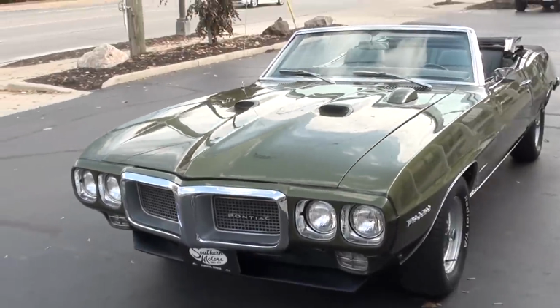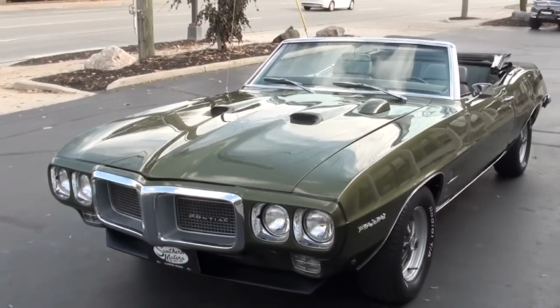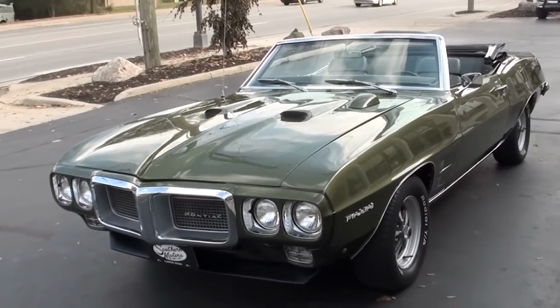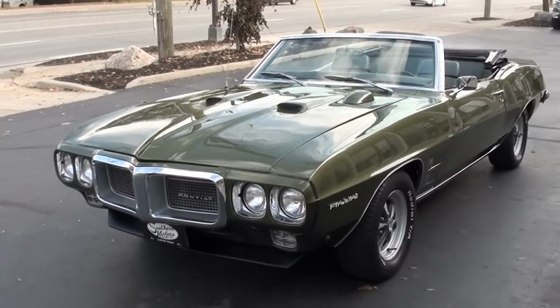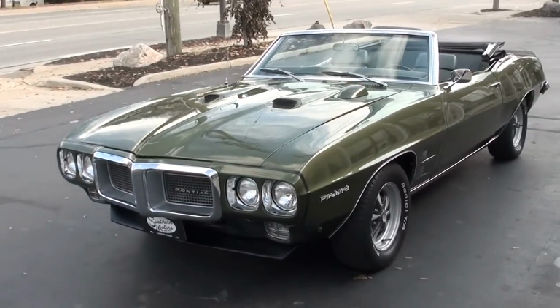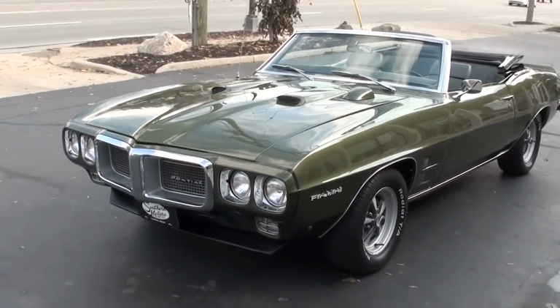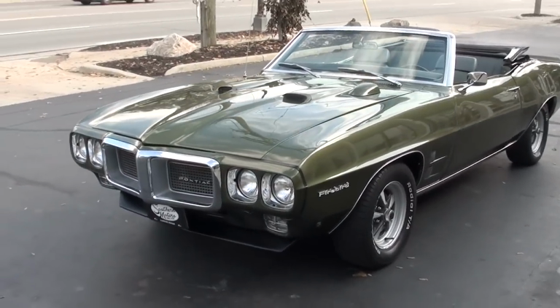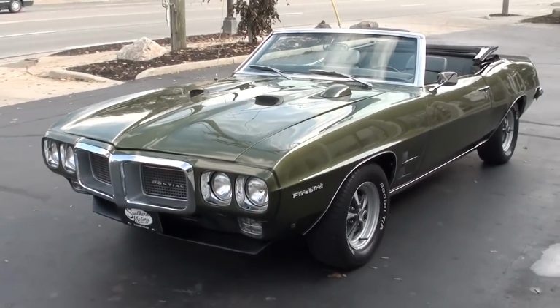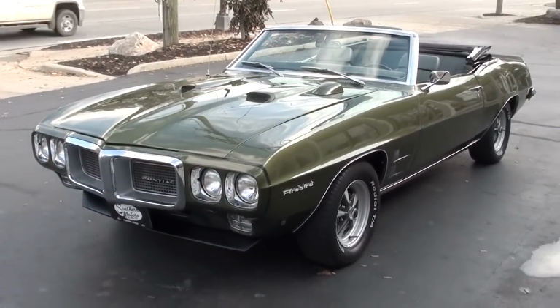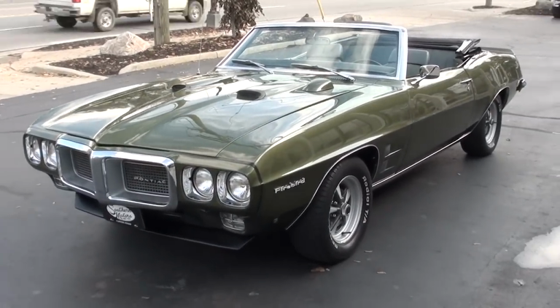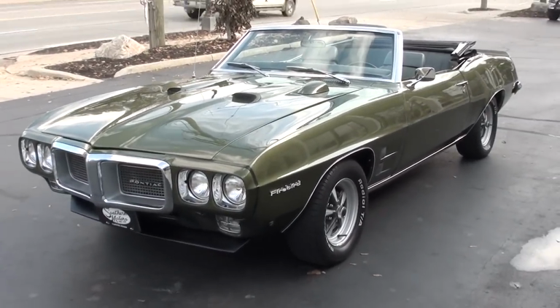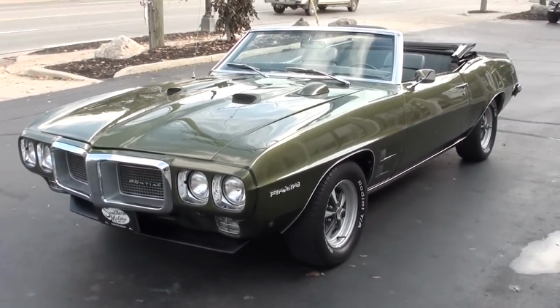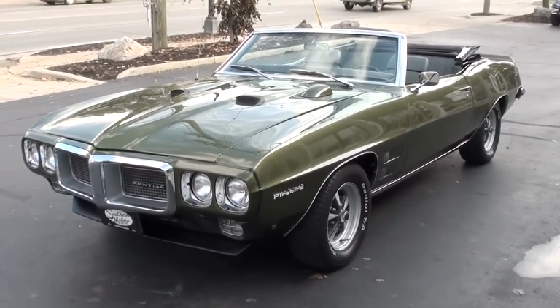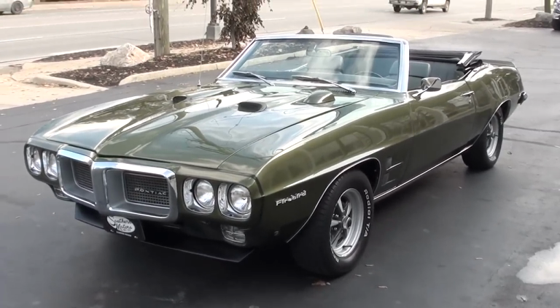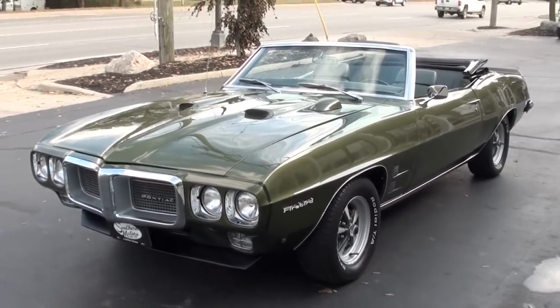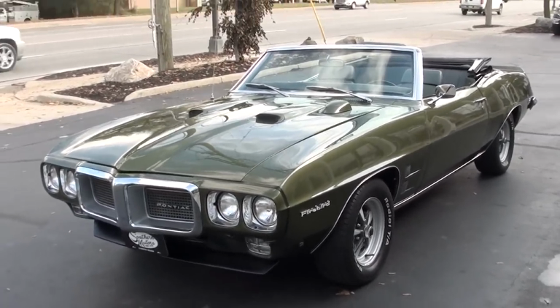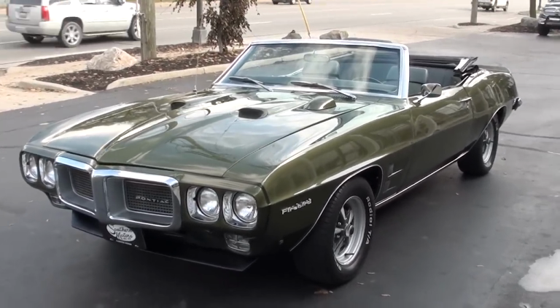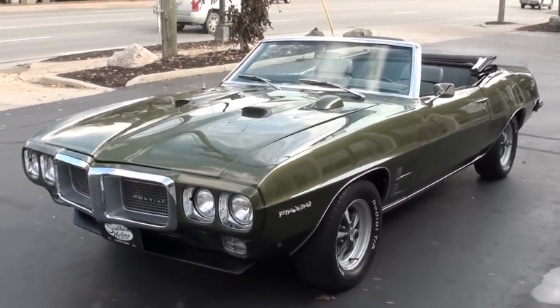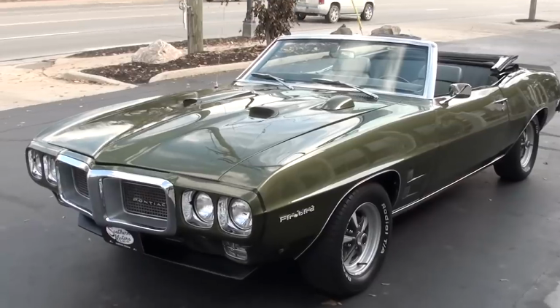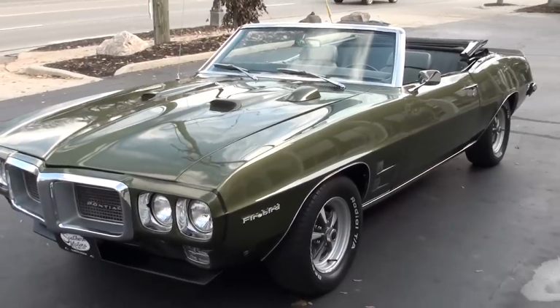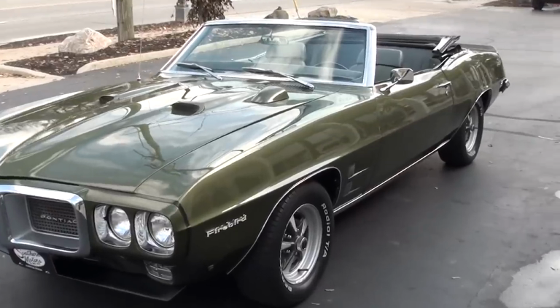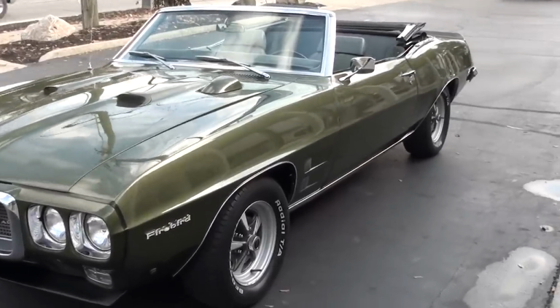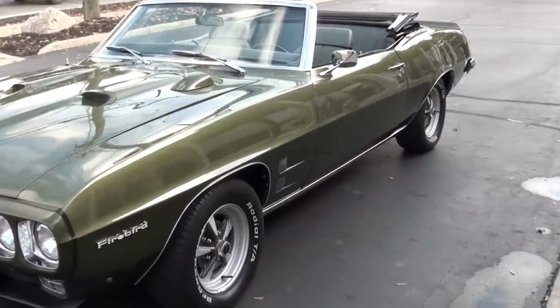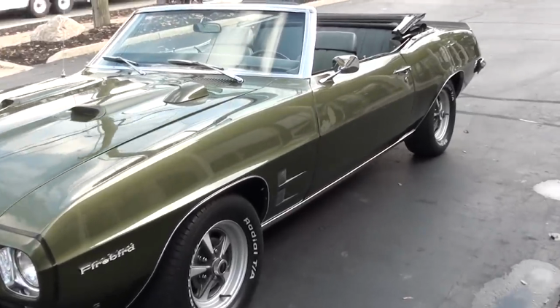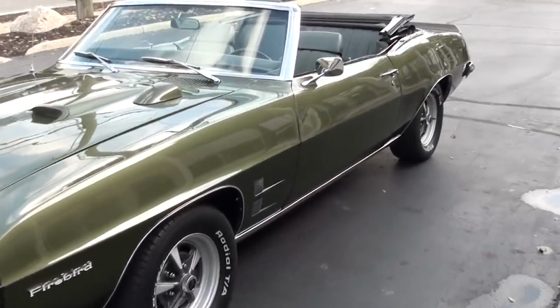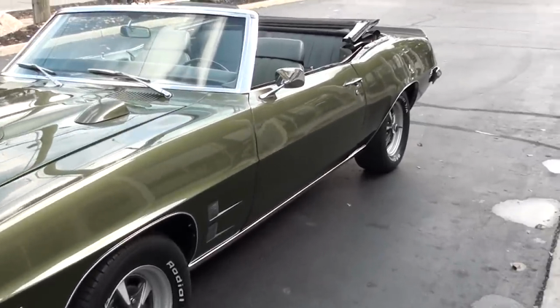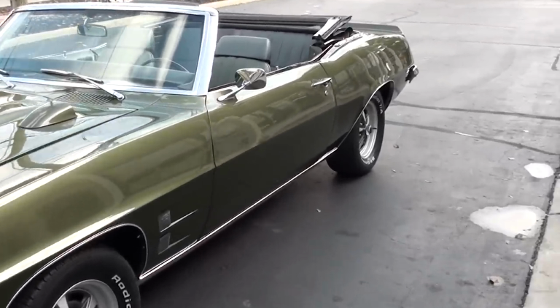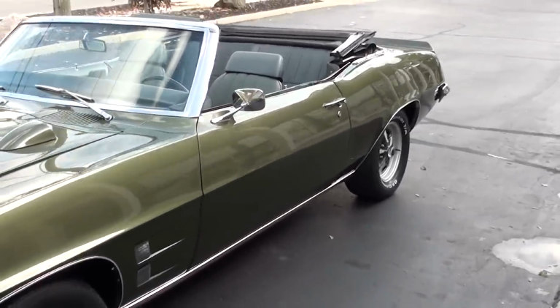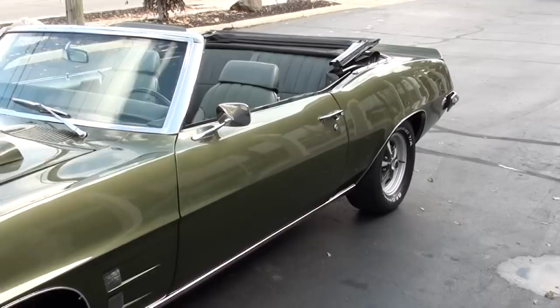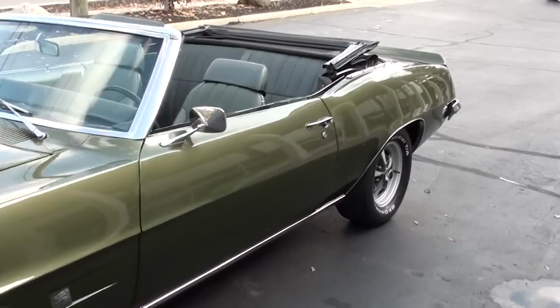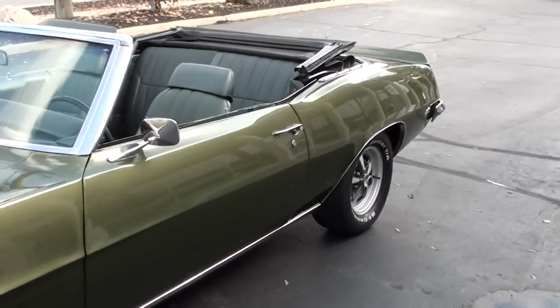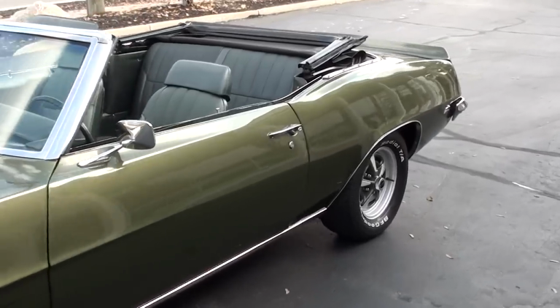Pretty, pretty car guys. This is an original Arizona car. It's a convertible, finished in the original color combination which is Verdero green metallic with the dark green vinyl interior.